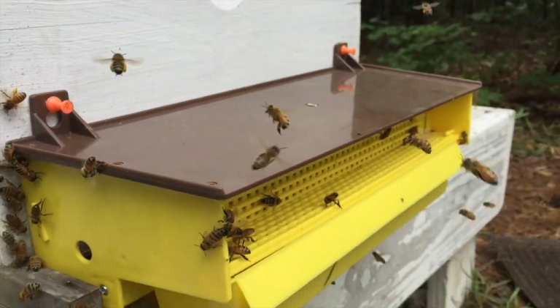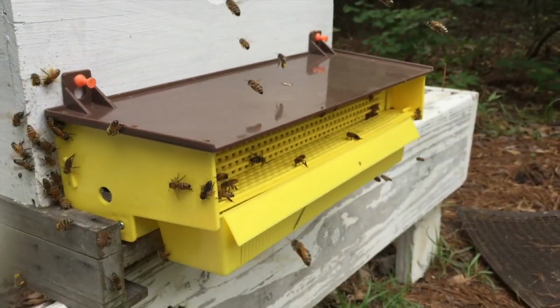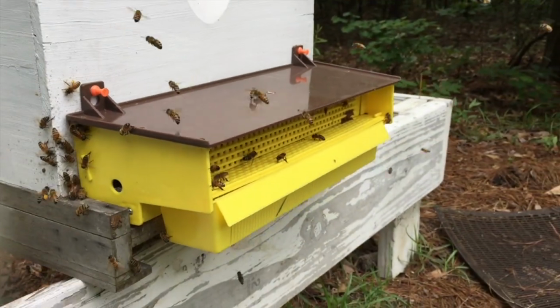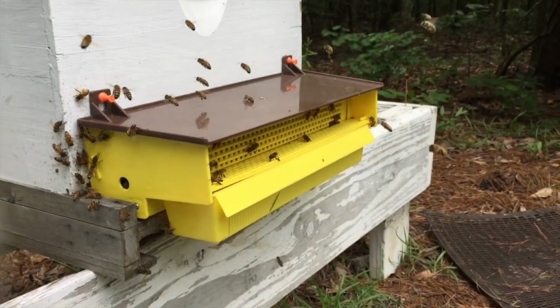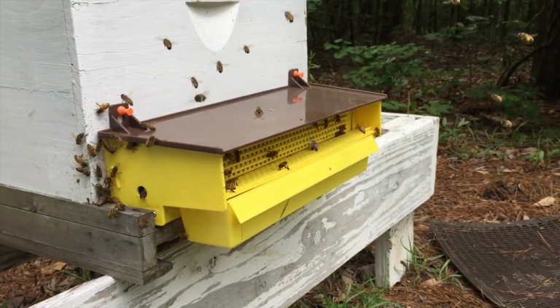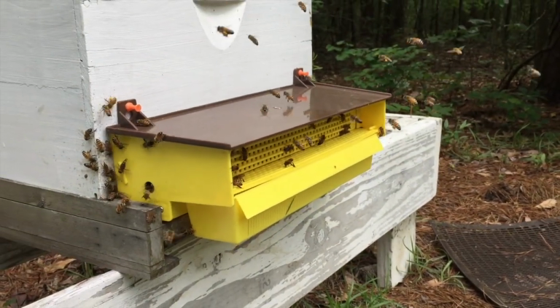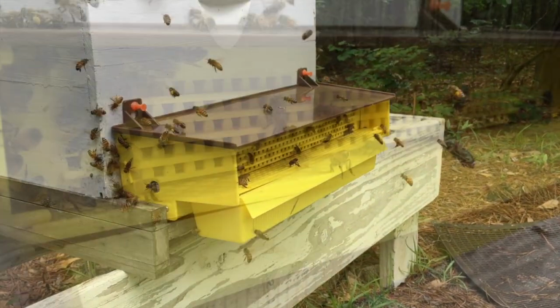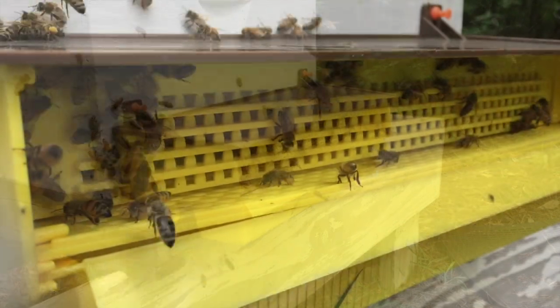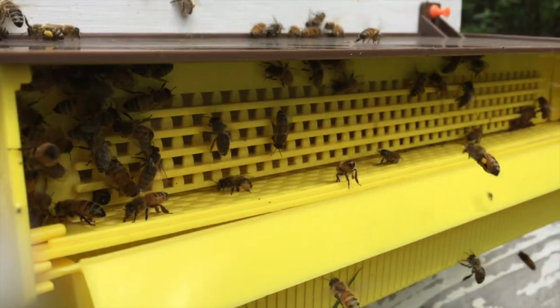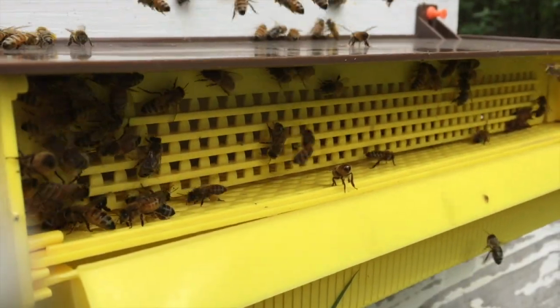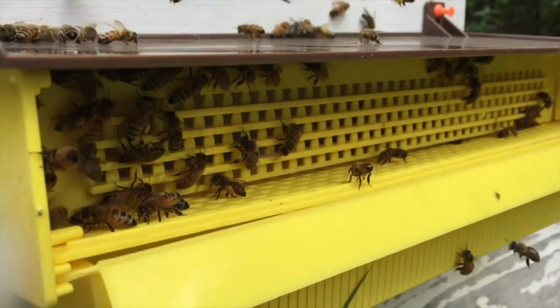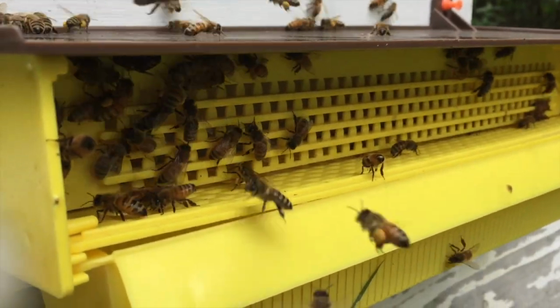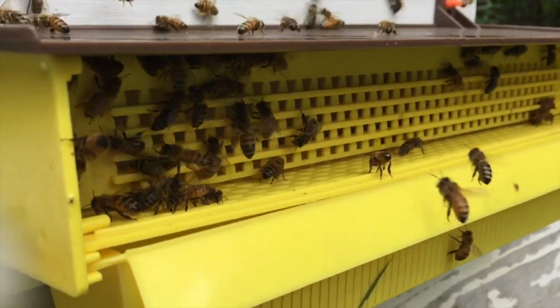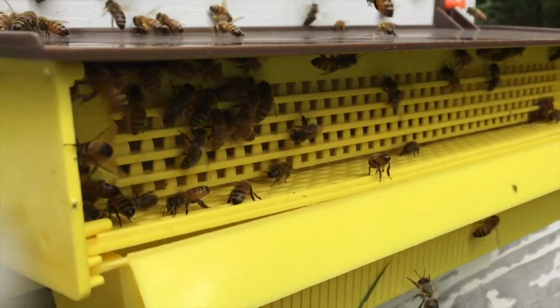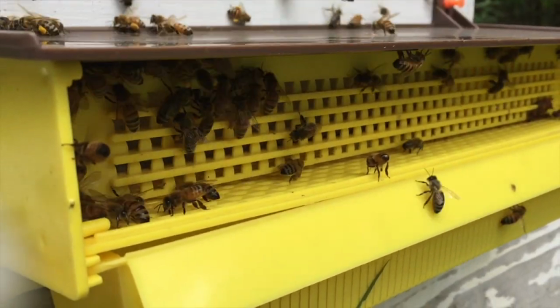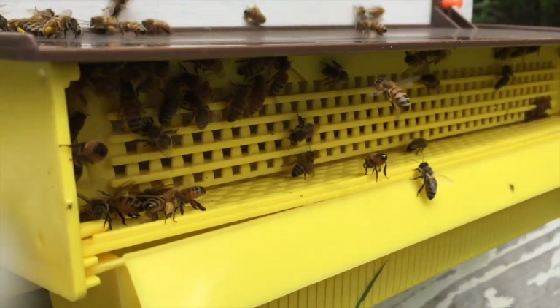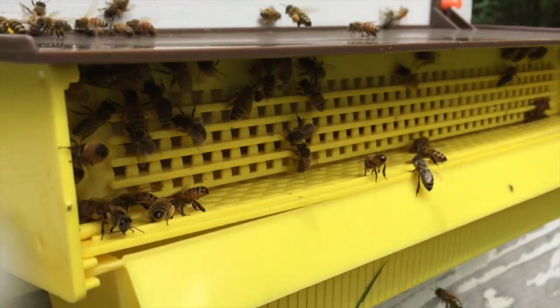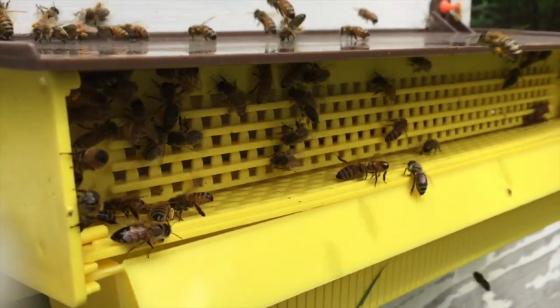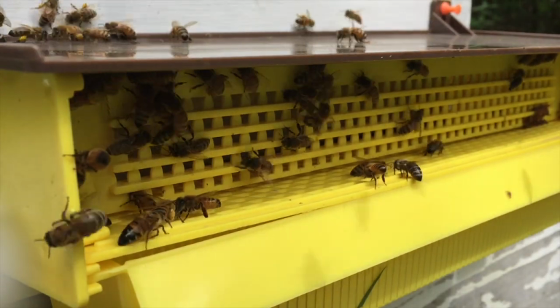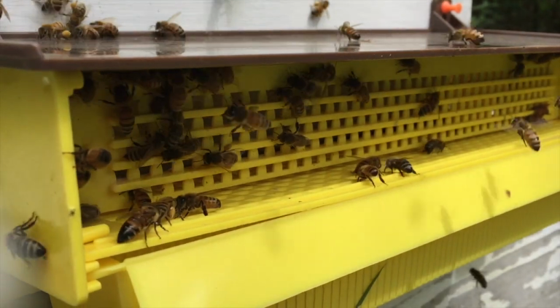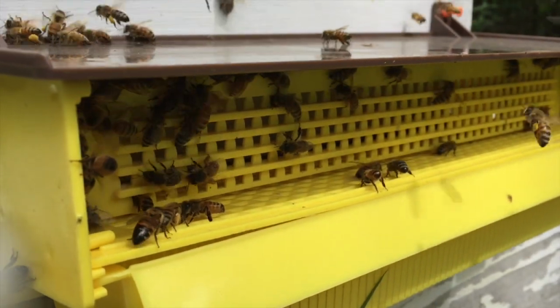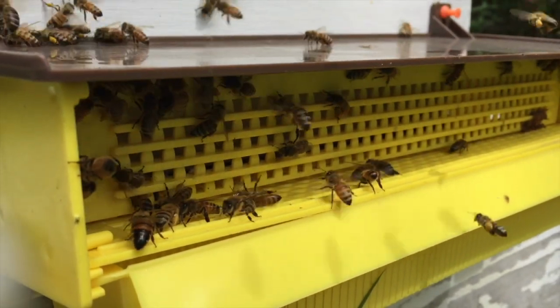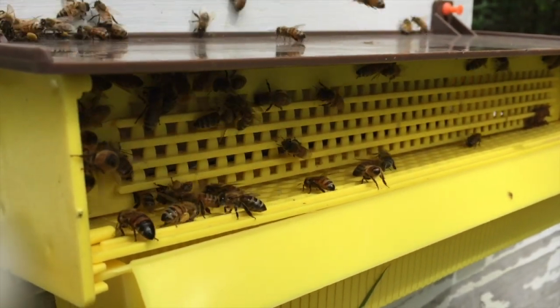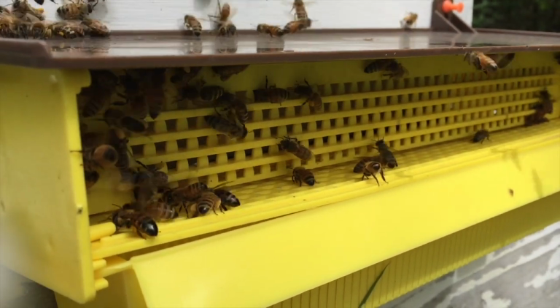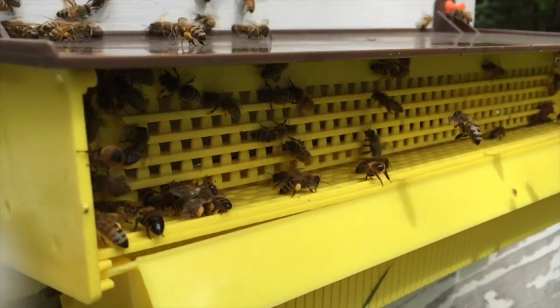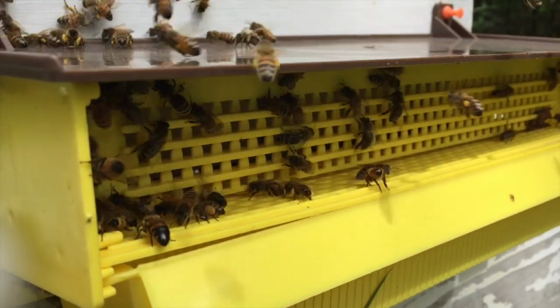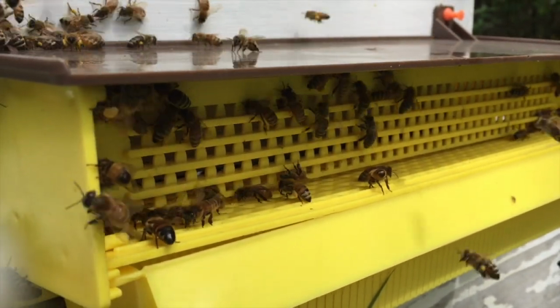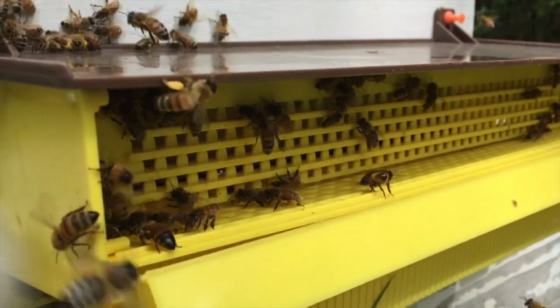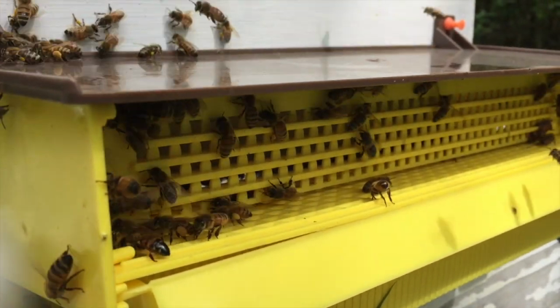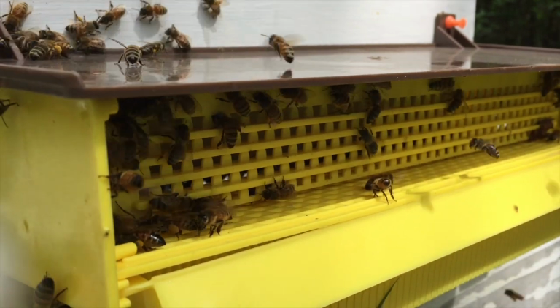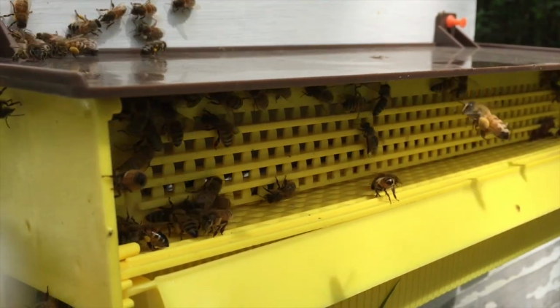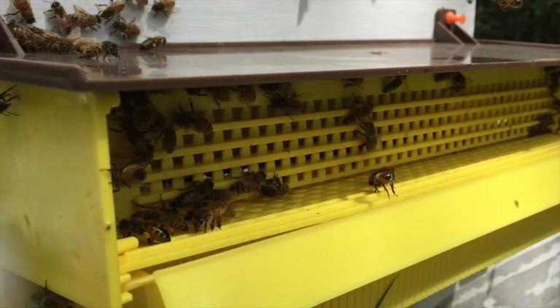It's probably a bummer for them to get back and find their load is gone, but they're making it in. You can see they're a little confused. We tend to leave our gate on no more than an hour or two, because we don't collect that much pollen as a general rule — only when someone asks for it specifically.